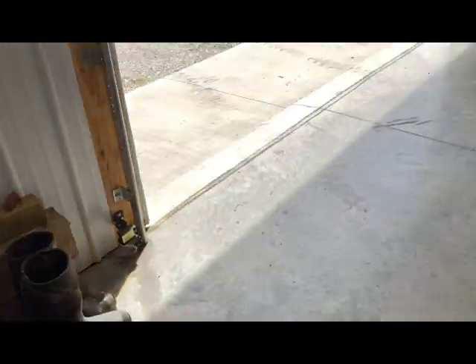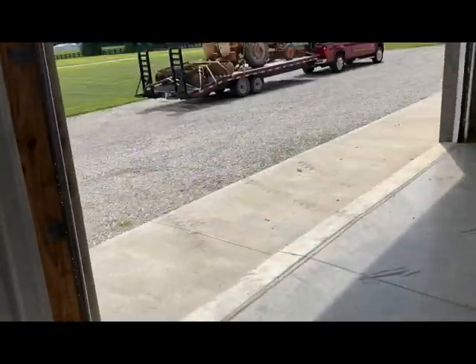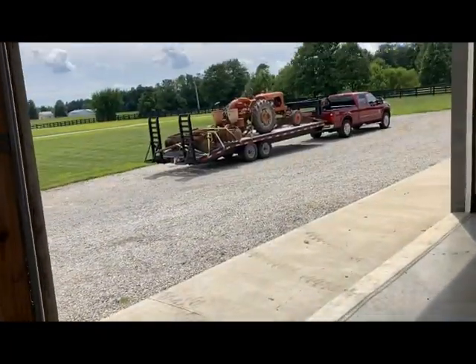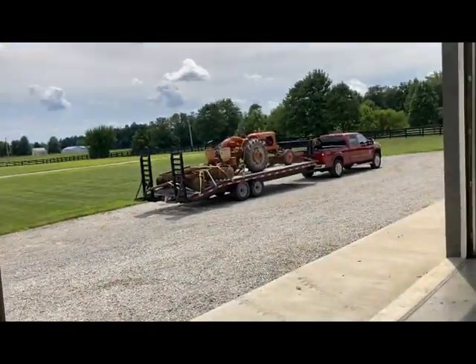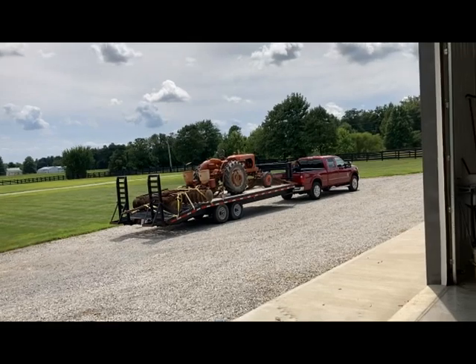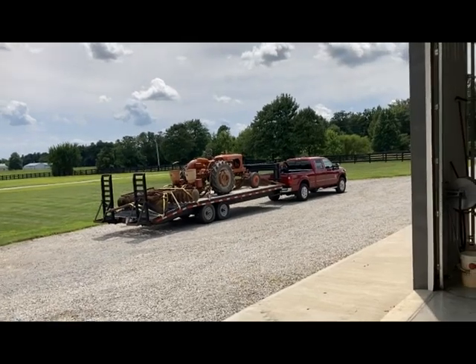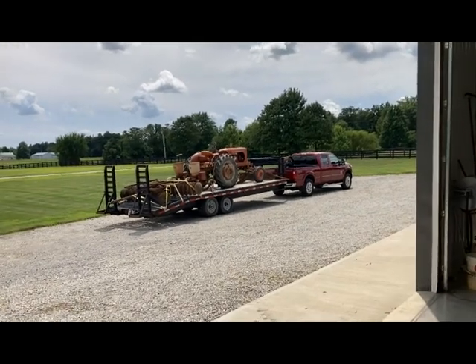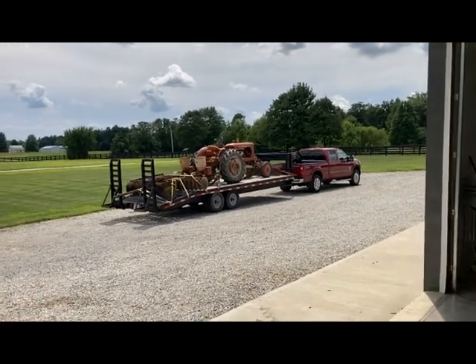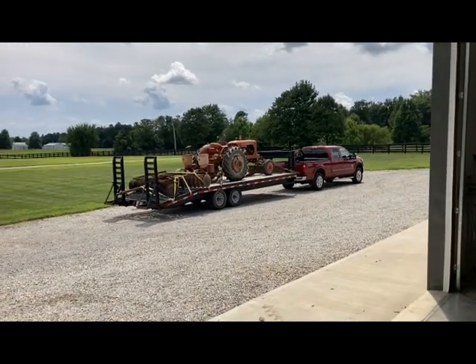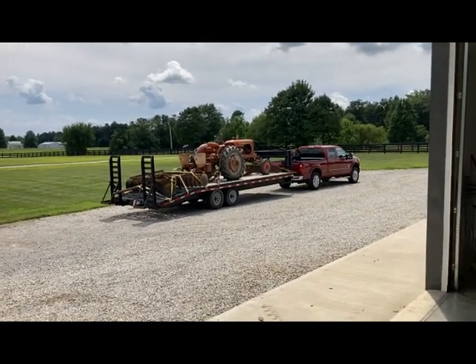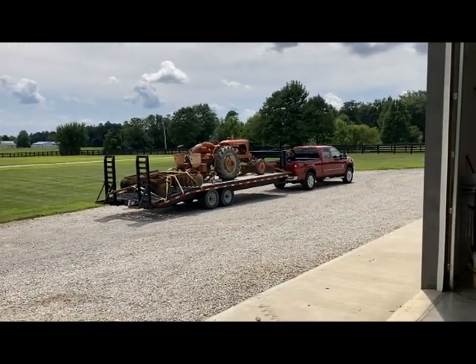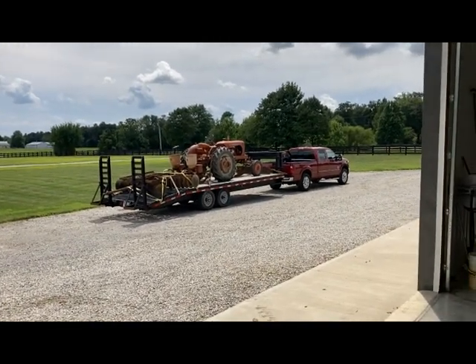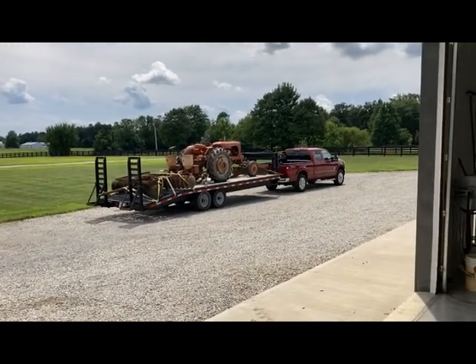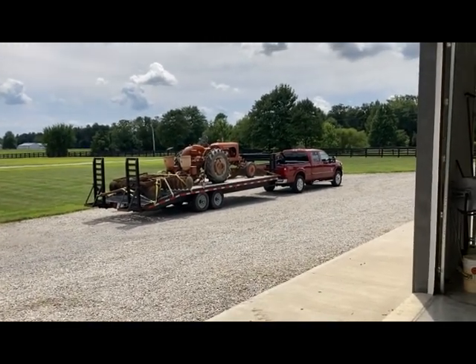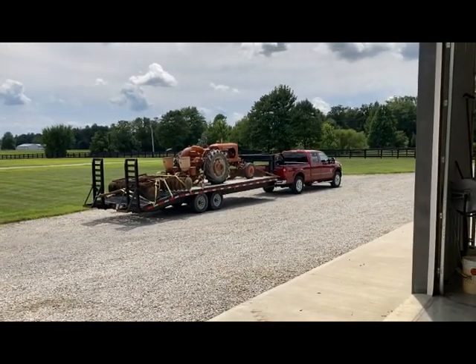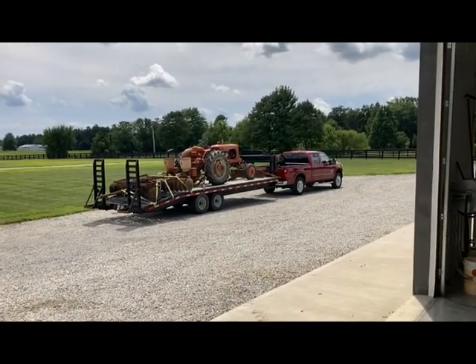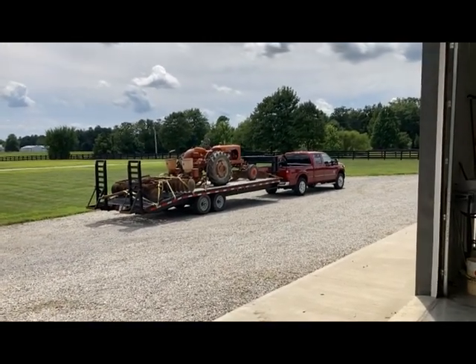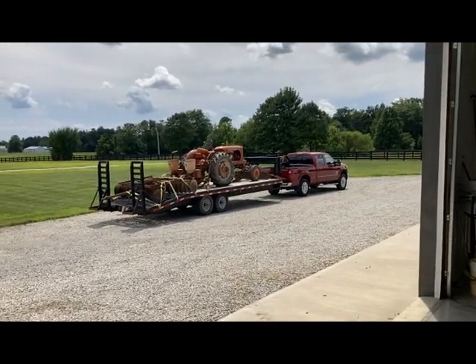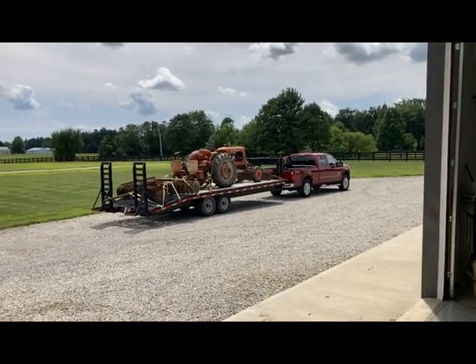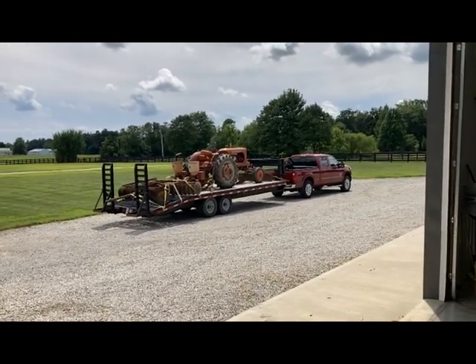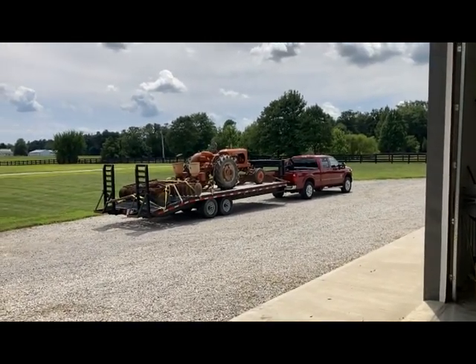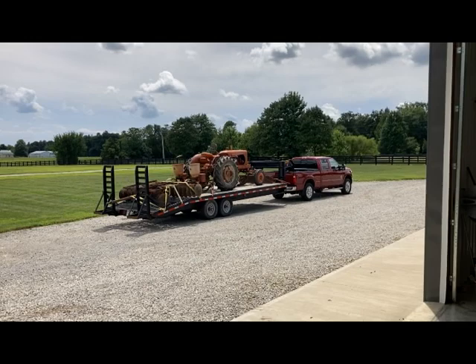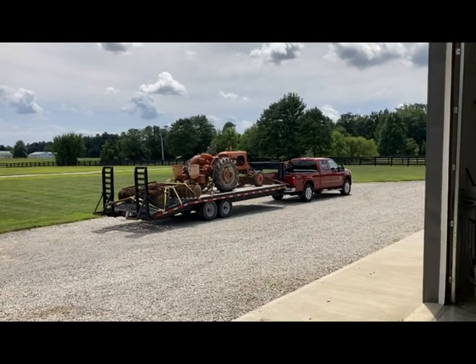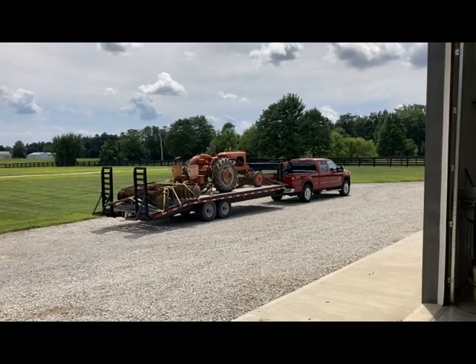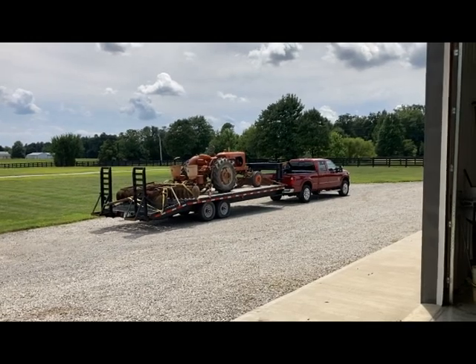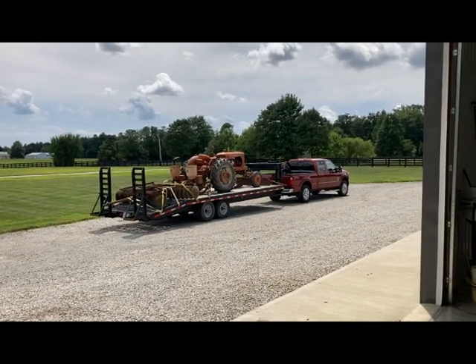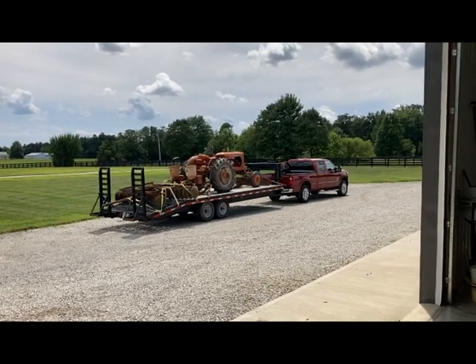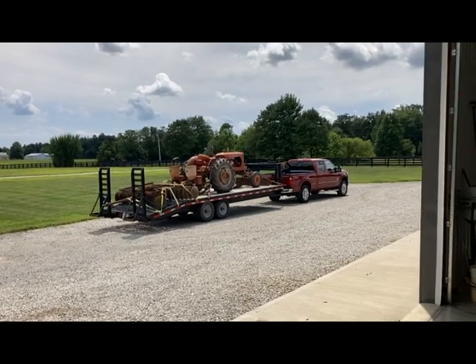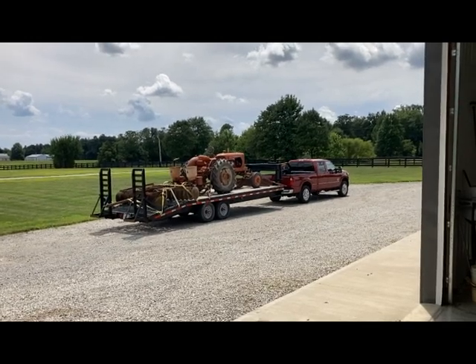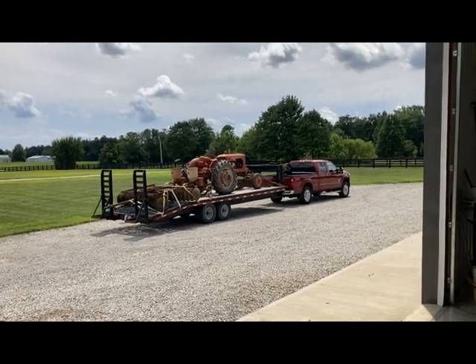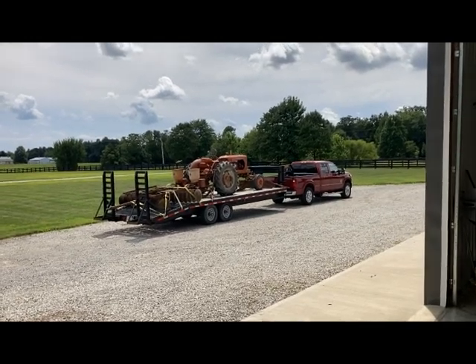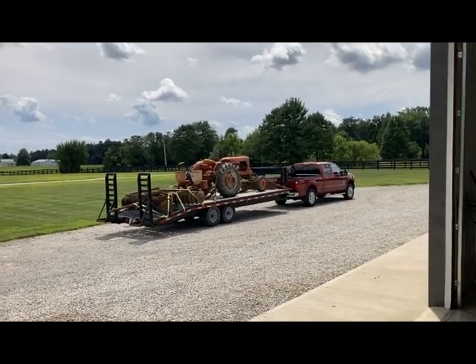So anyway, that's that. We're going to go ahead and get this stuff unloaded, and I'm going to make my second trip and show you what I got on that second trip.